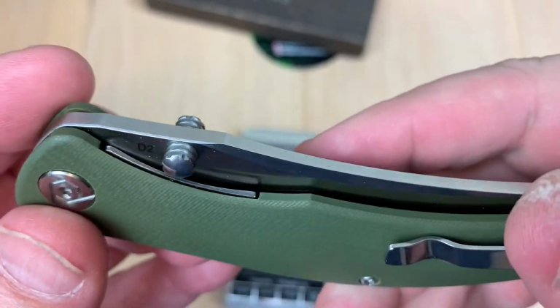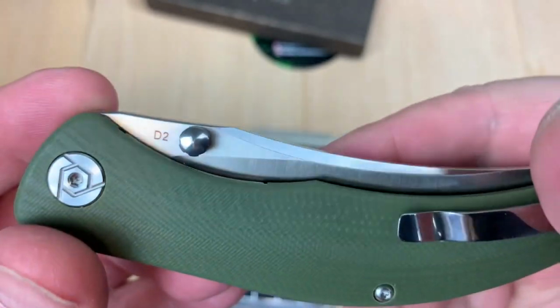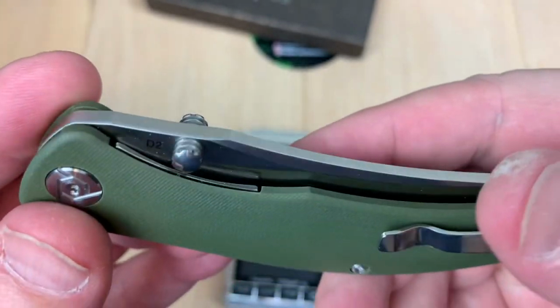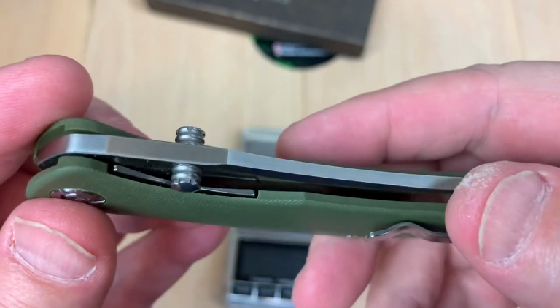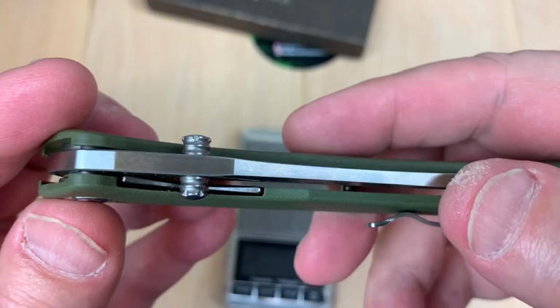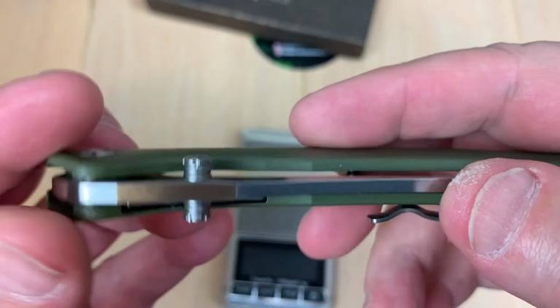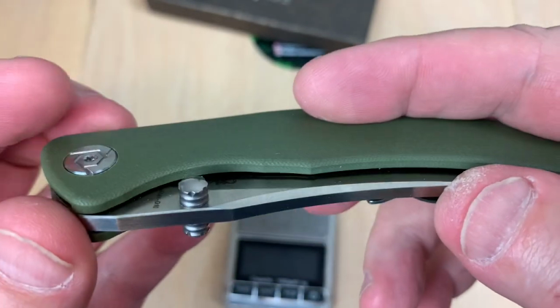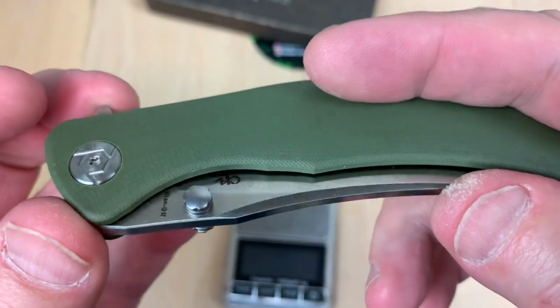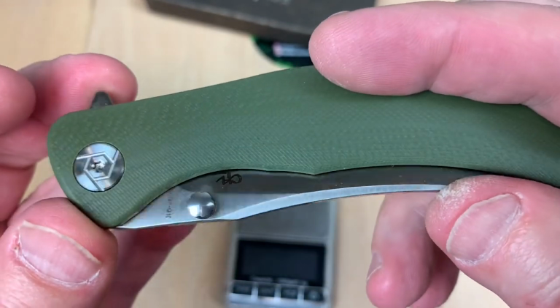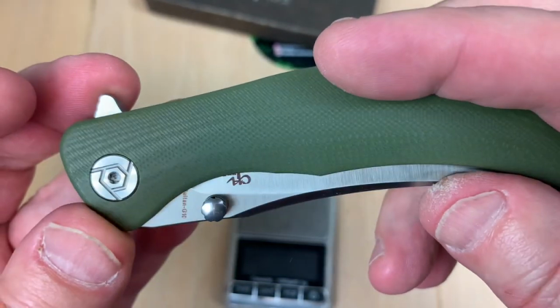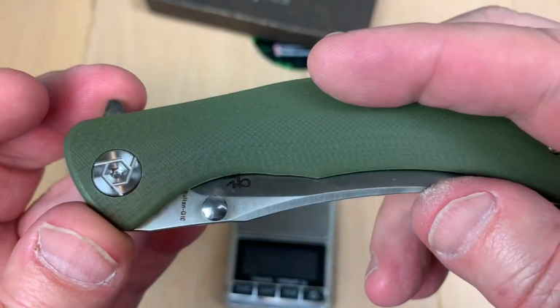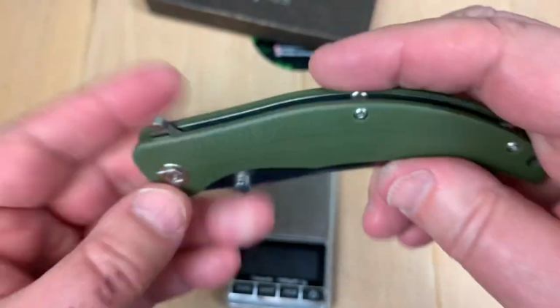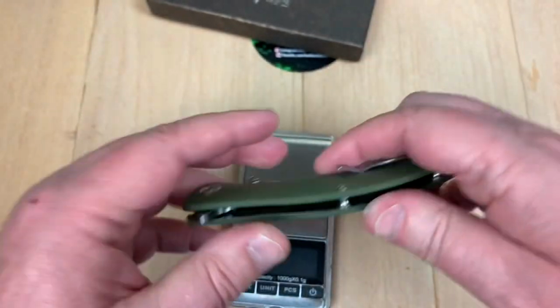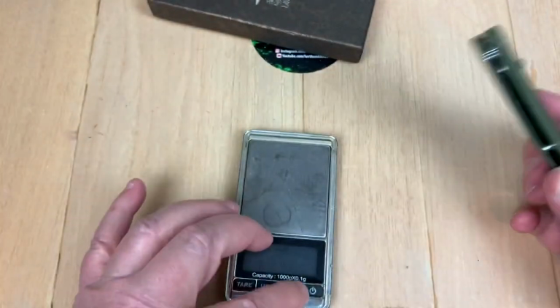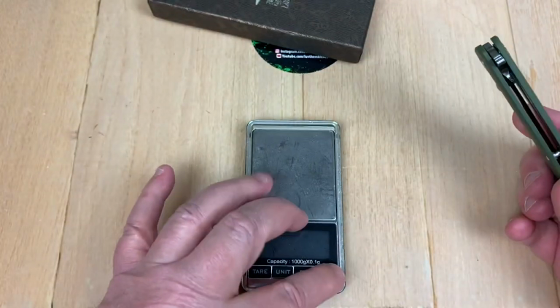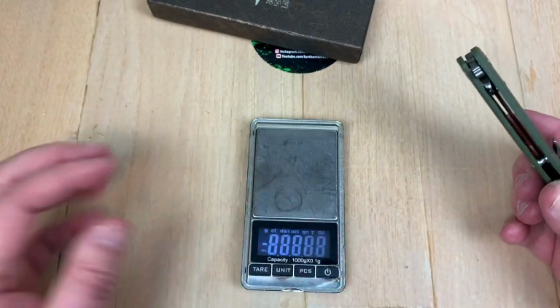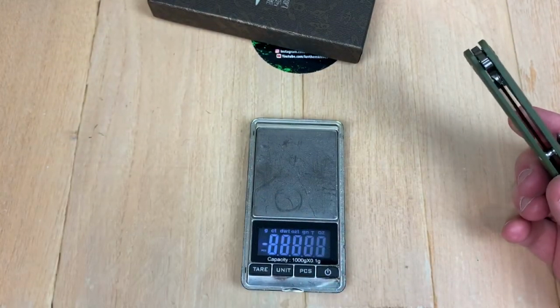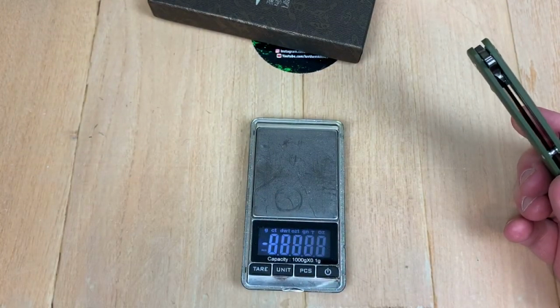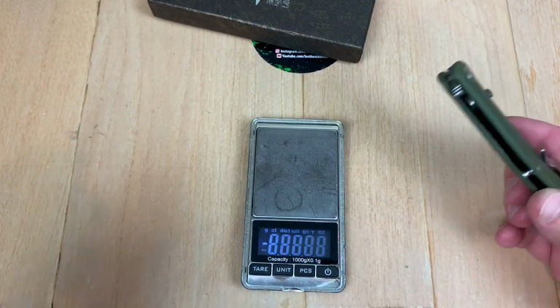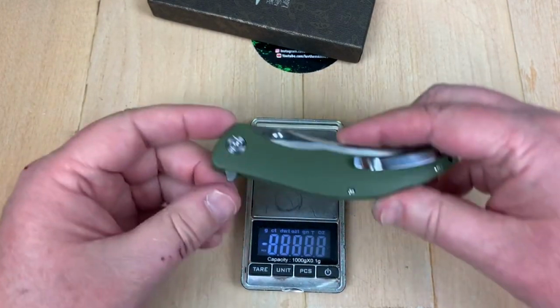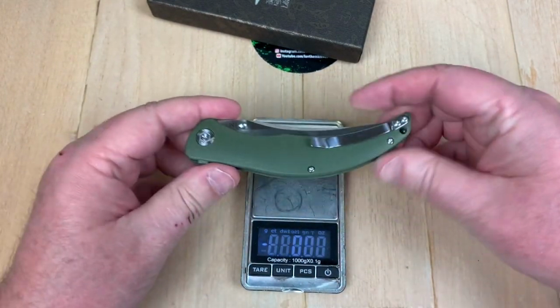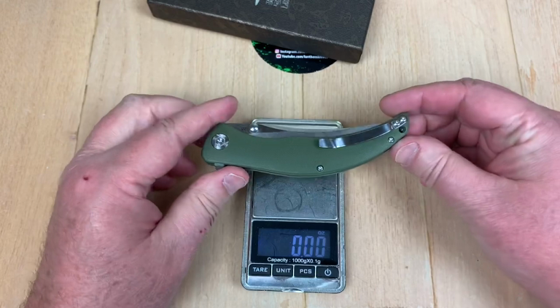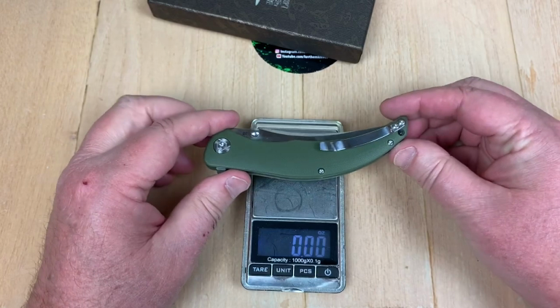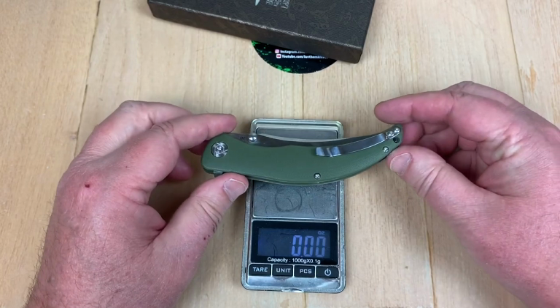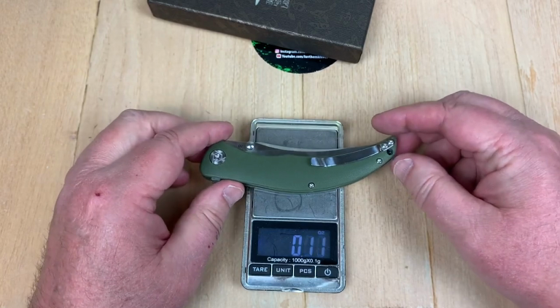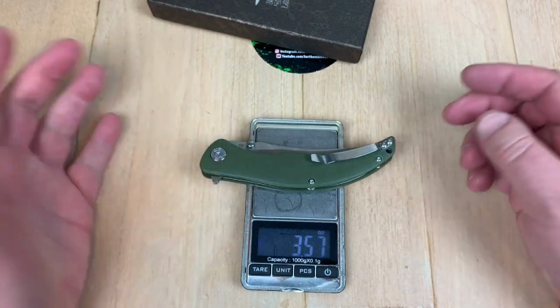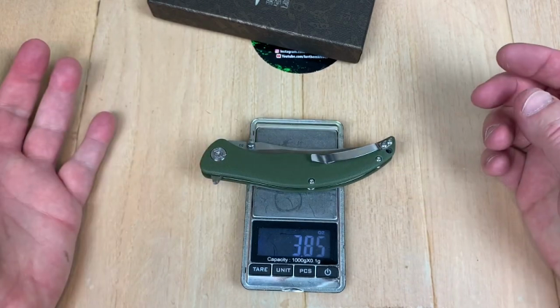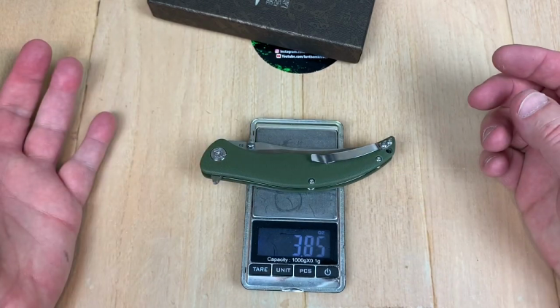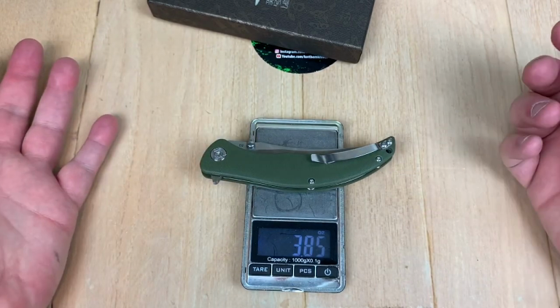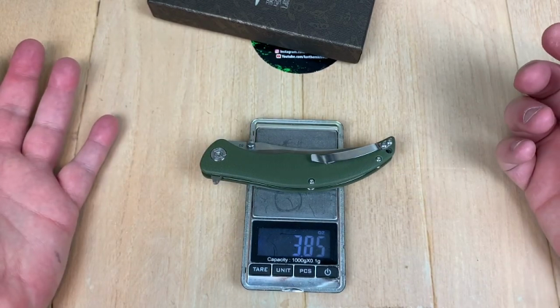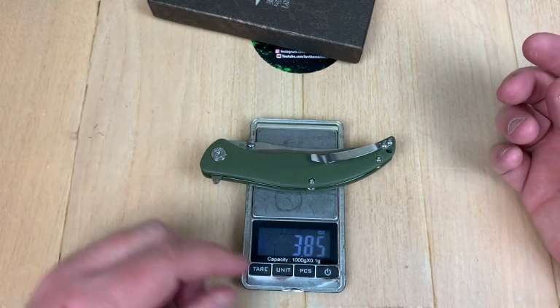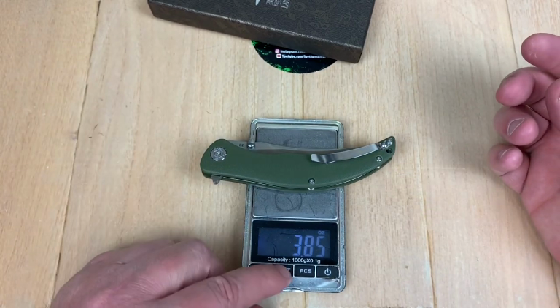I like the thumb studs. They're kind of that funky gear pattern look, aren't they? Blade length is 3.85 inches.